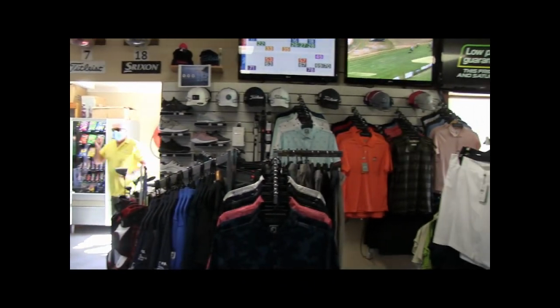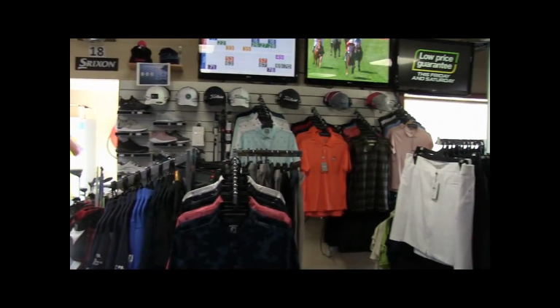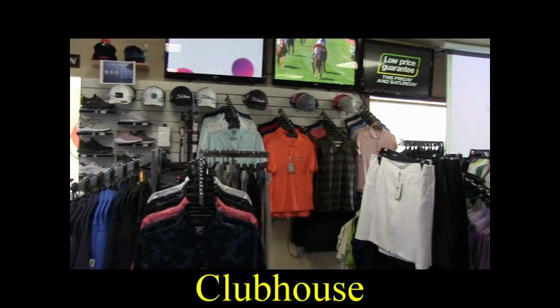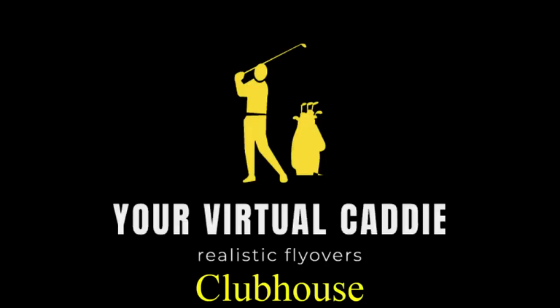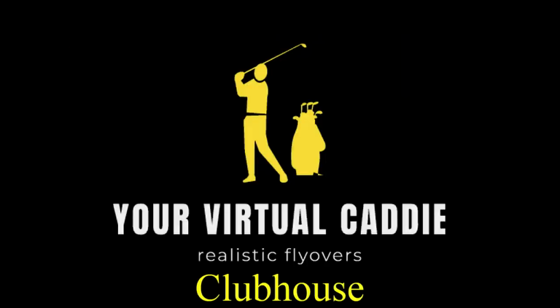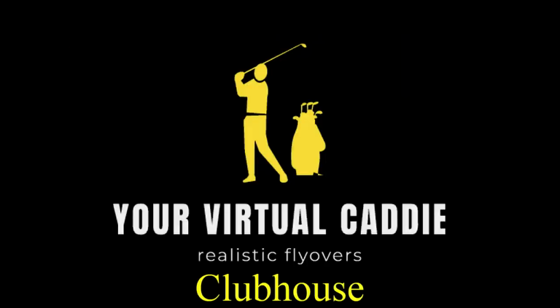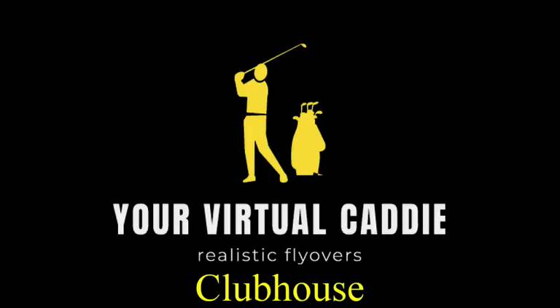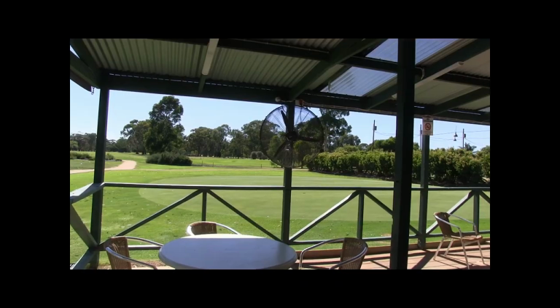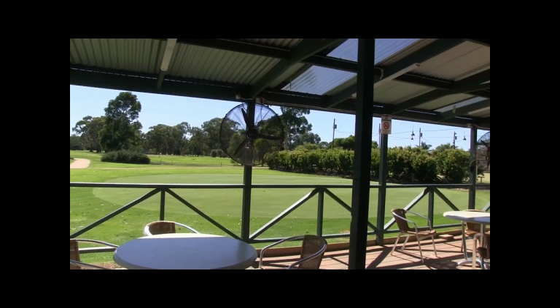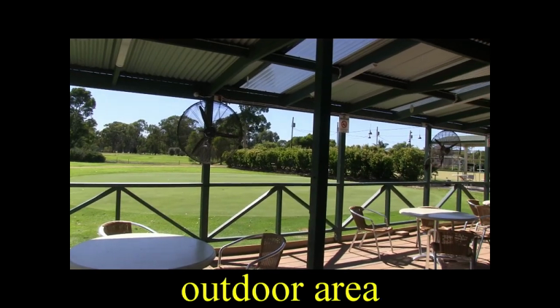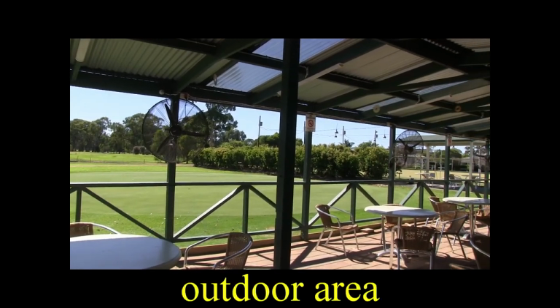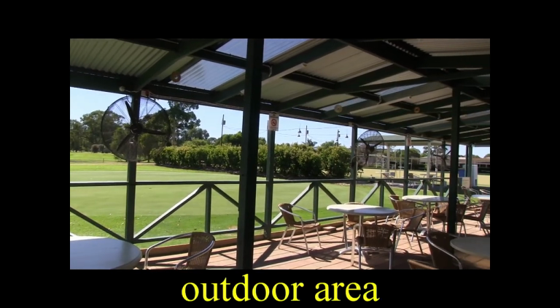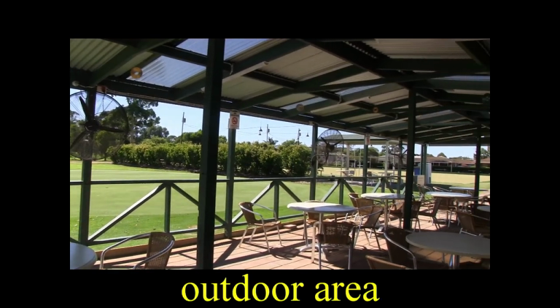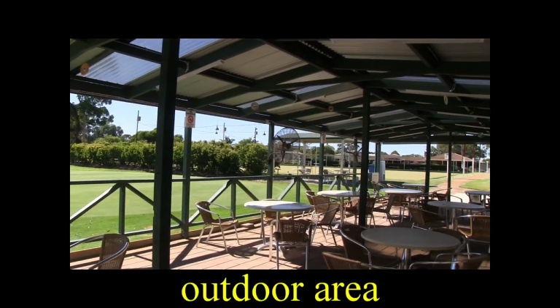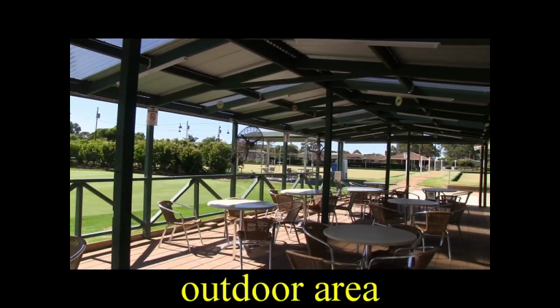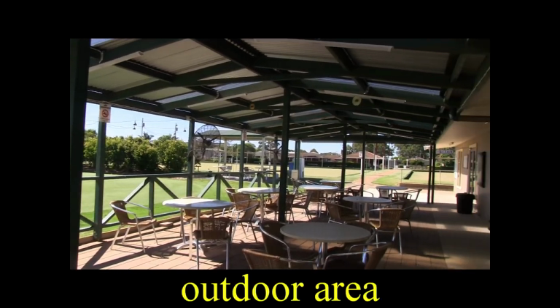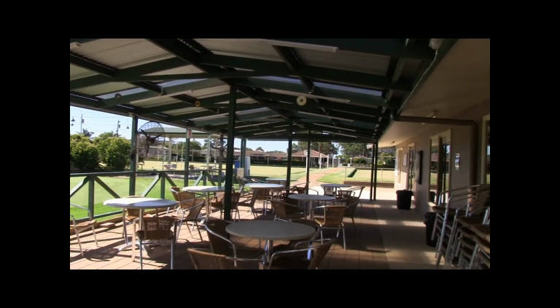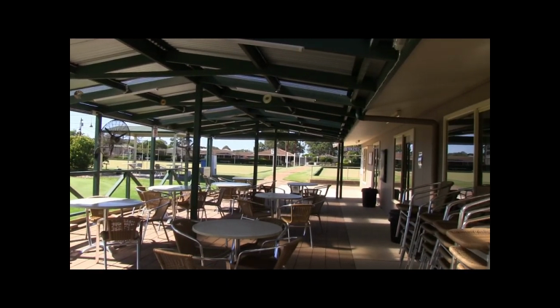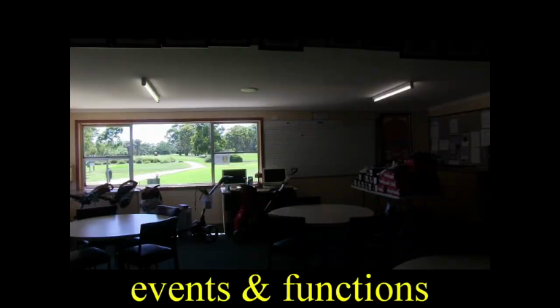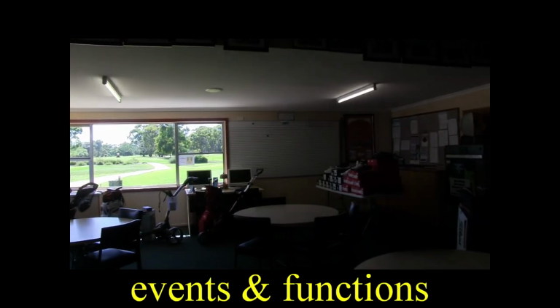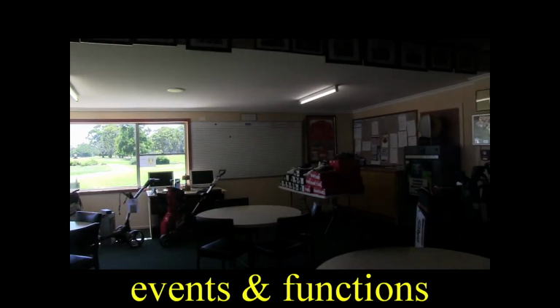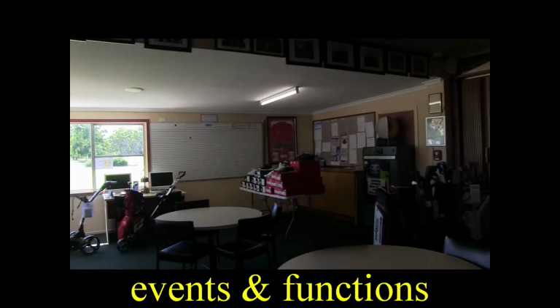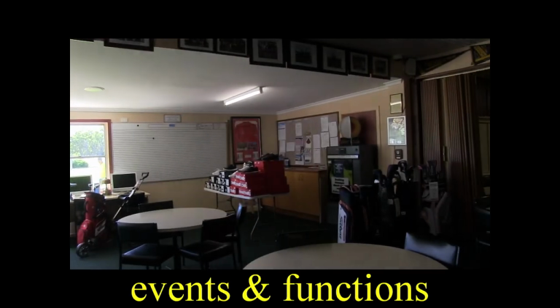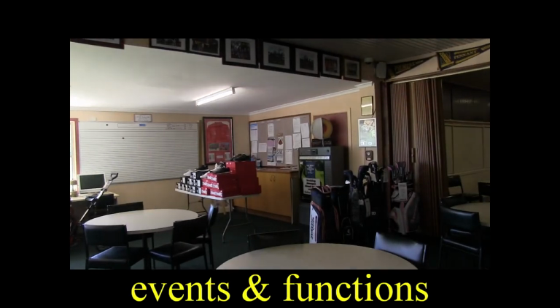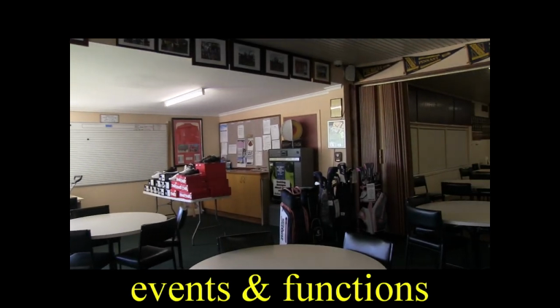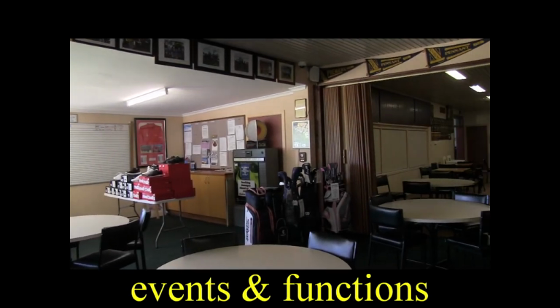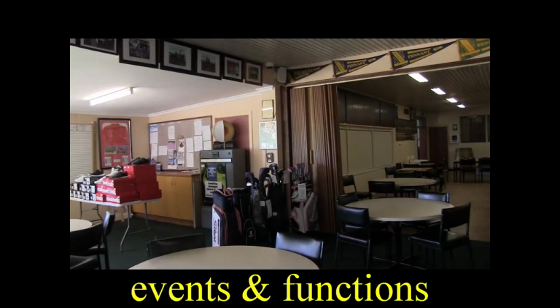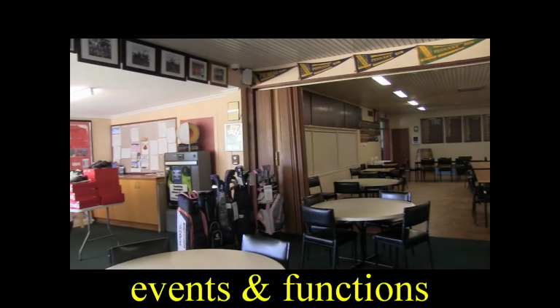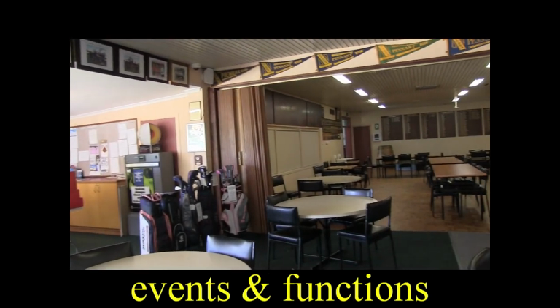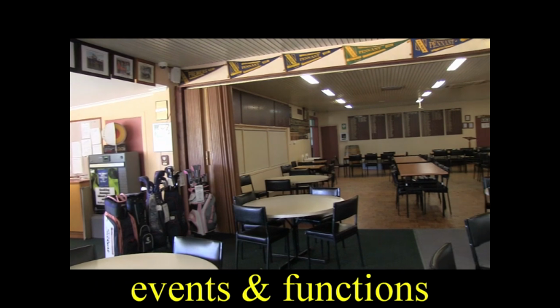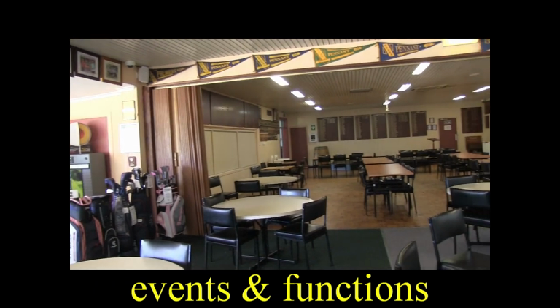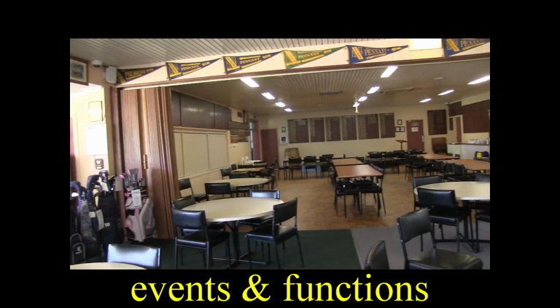So let's have a look inside this lovely clubhouse. They've got a perfect outdoor dining area — so after a game or four, enjoy the weather and have a drink outside. The clubhouse is well set up for events and functions. As you can see, it's a beautiful big space here.